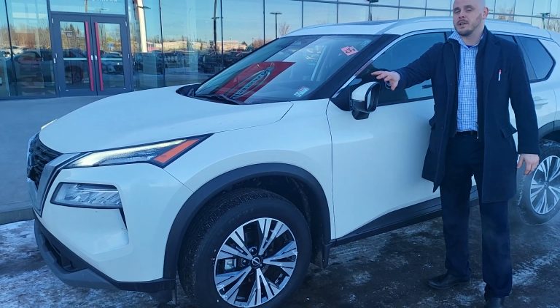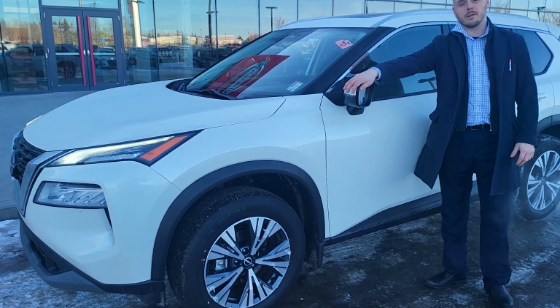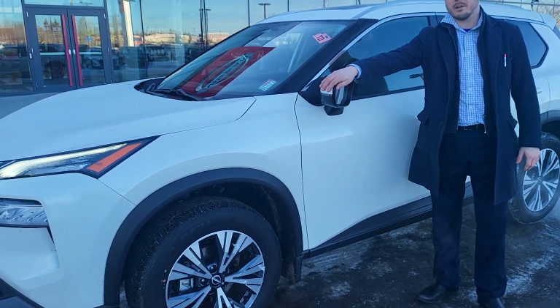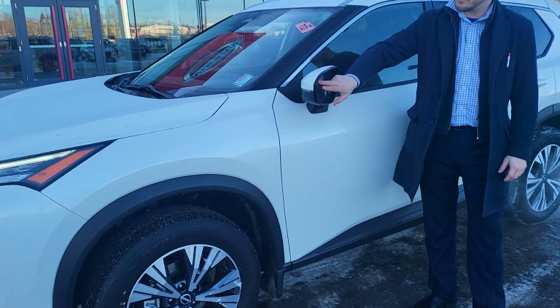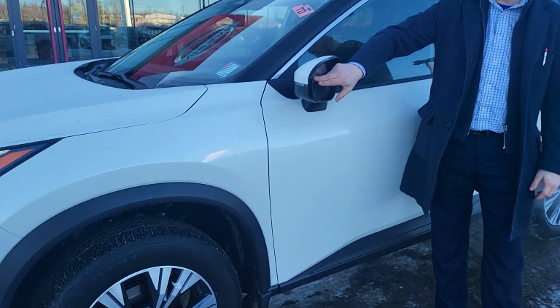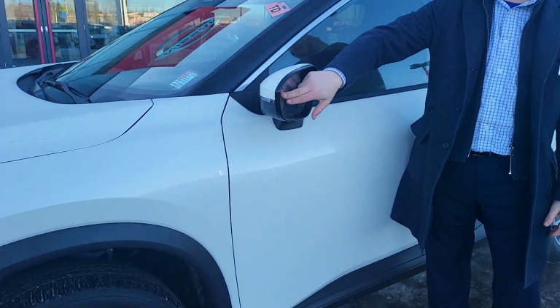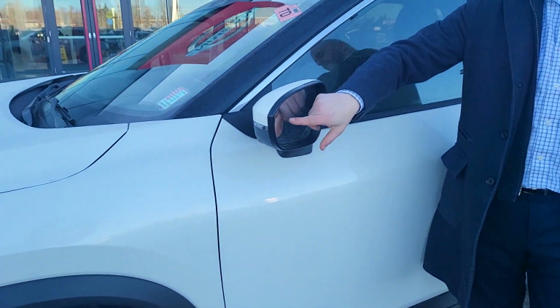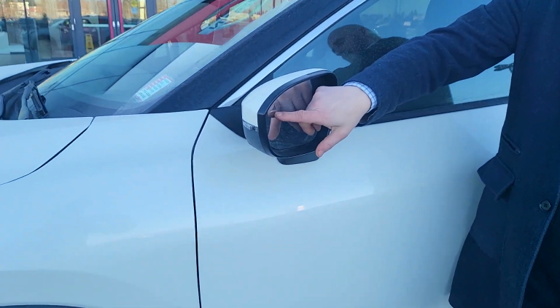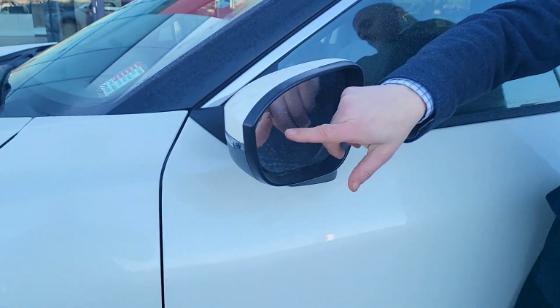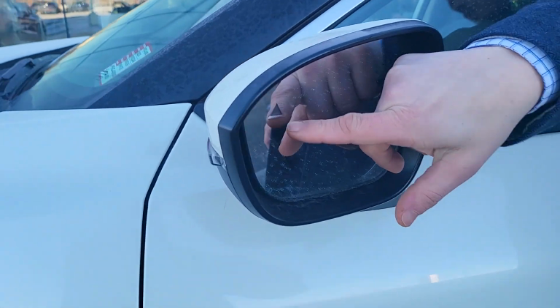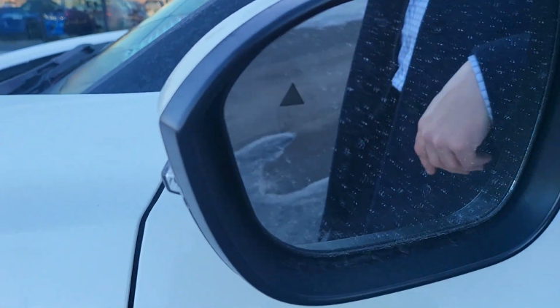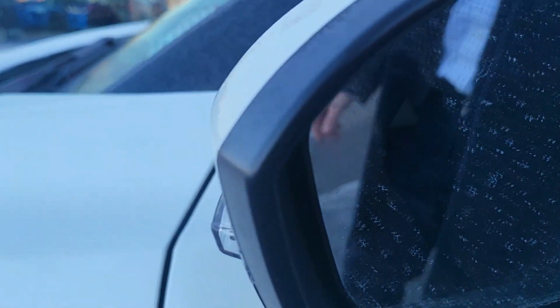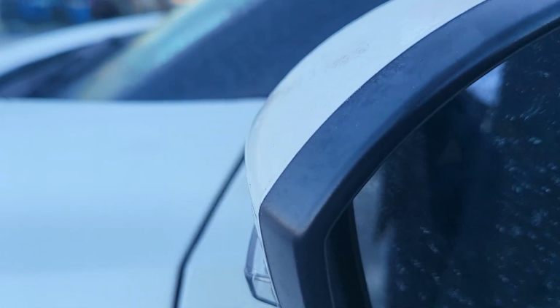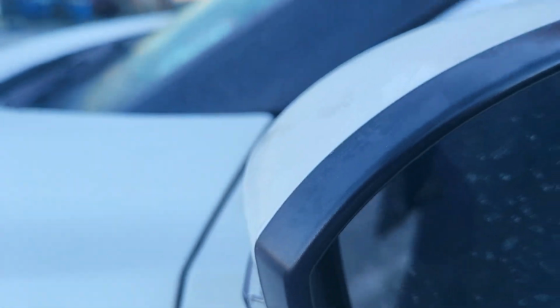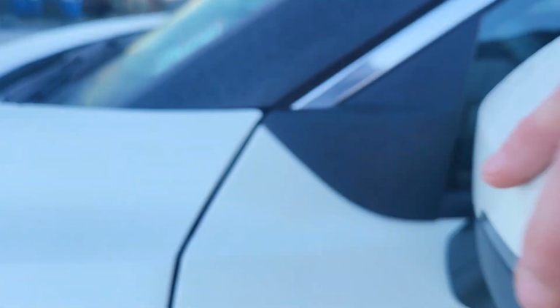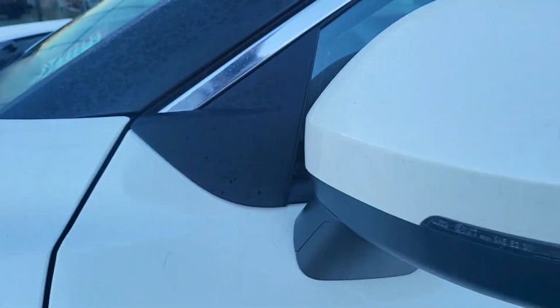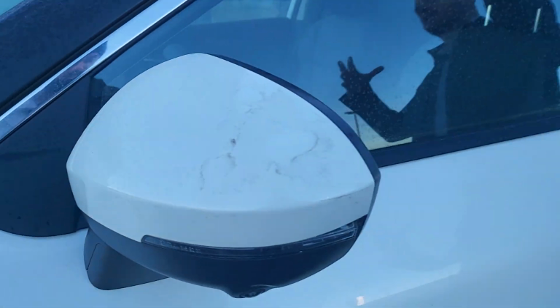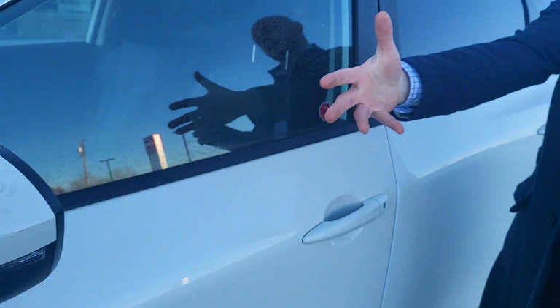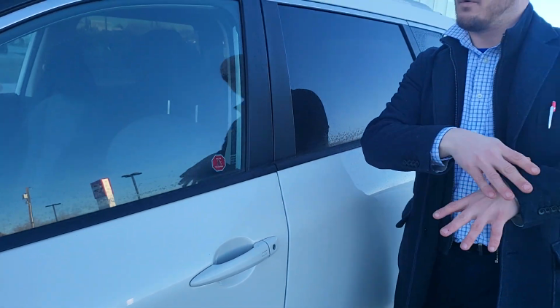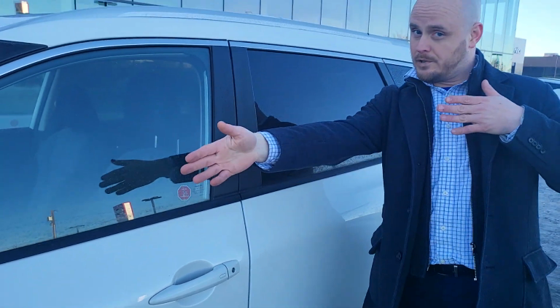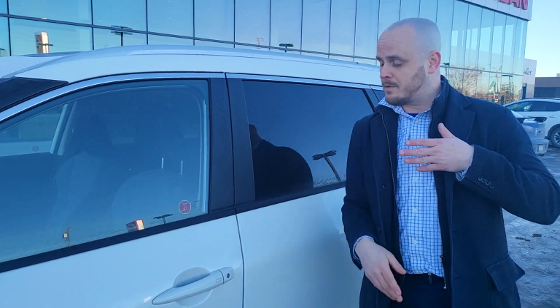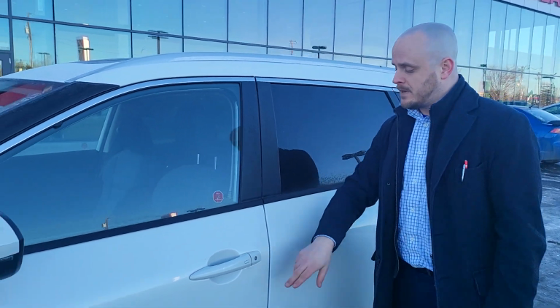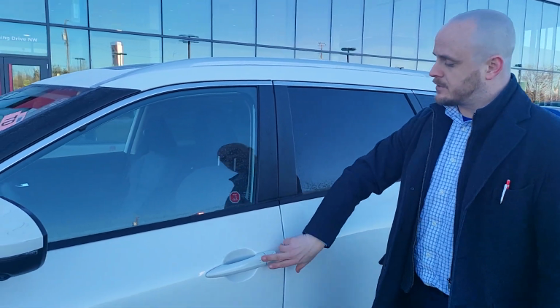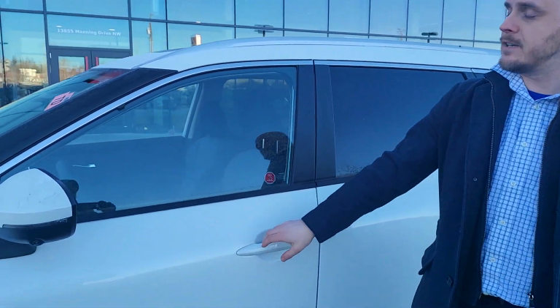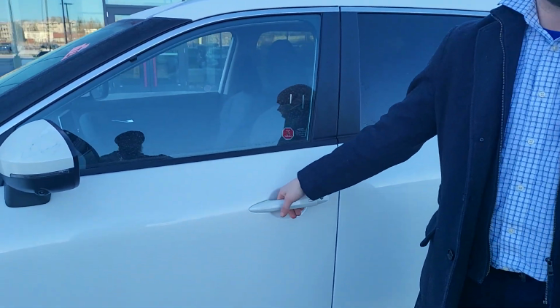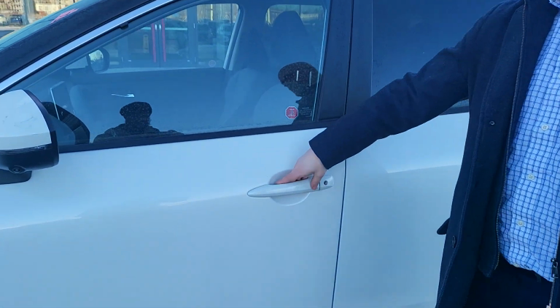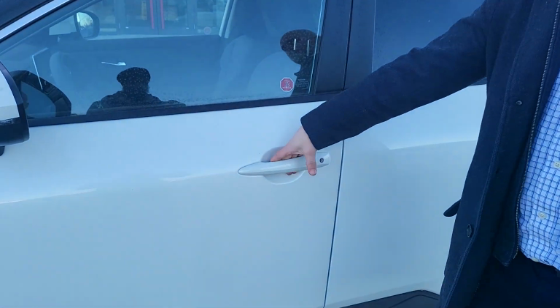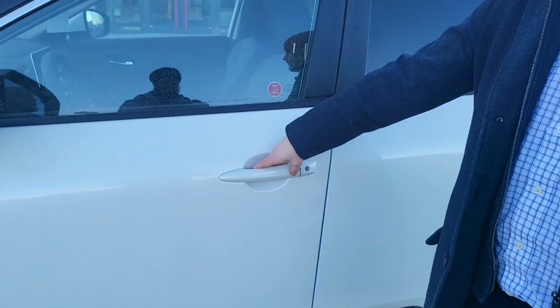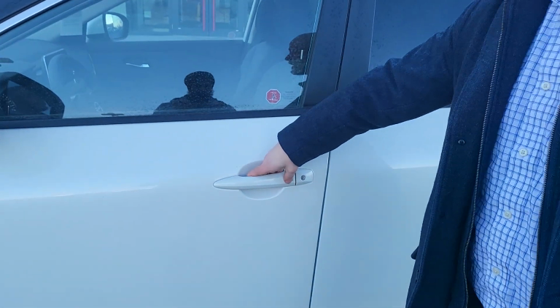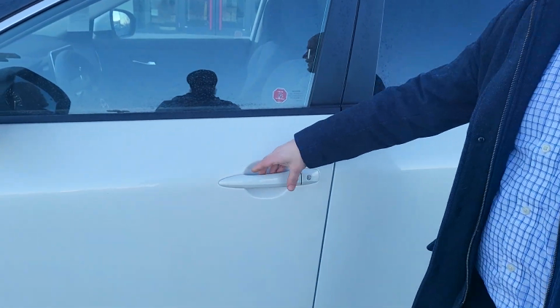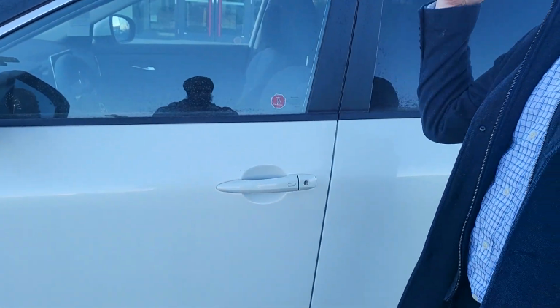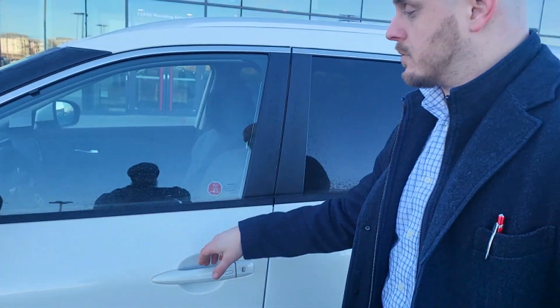You have your breakaway mirrors. Your blind spot warnings are going to be right here, which is so much better because some of them have them inside — but if you're changing lanes, where are you looking anyway? You got your keyless entry: one lock, another unlocks, and another unlocks all the doors.